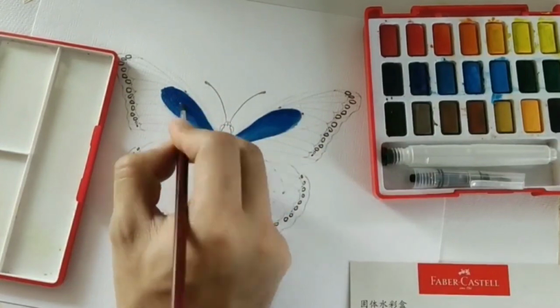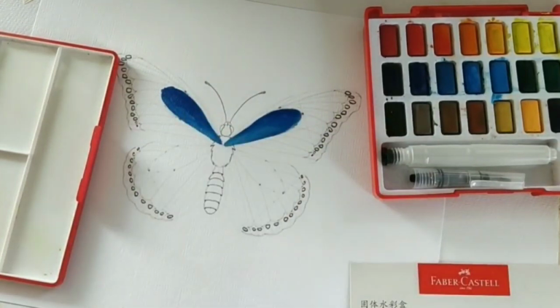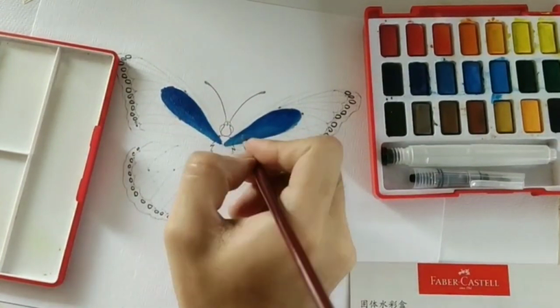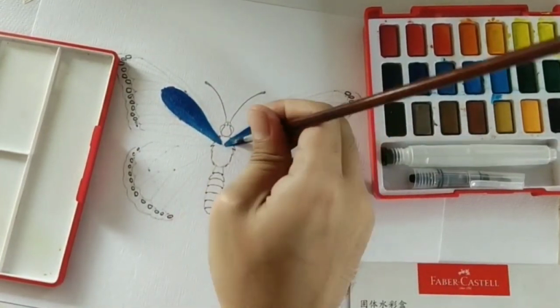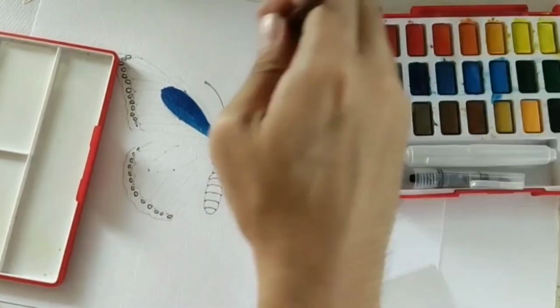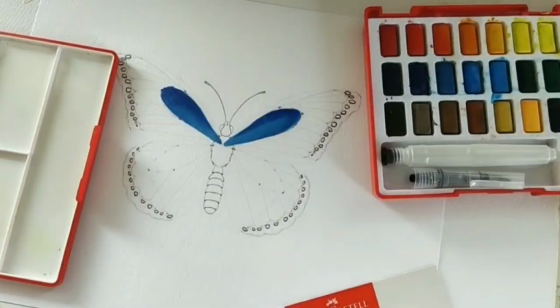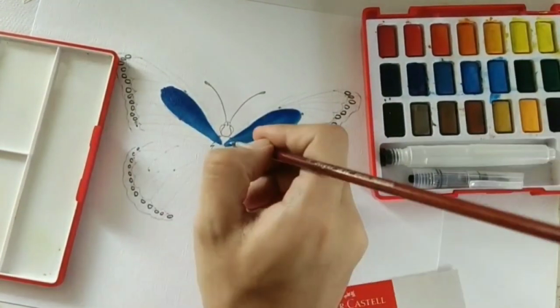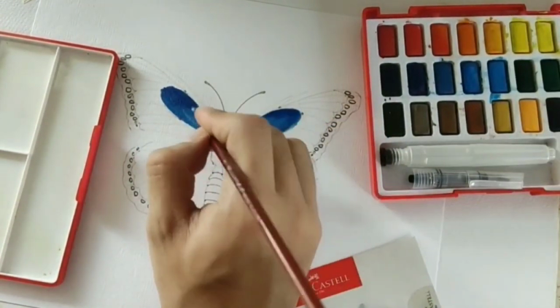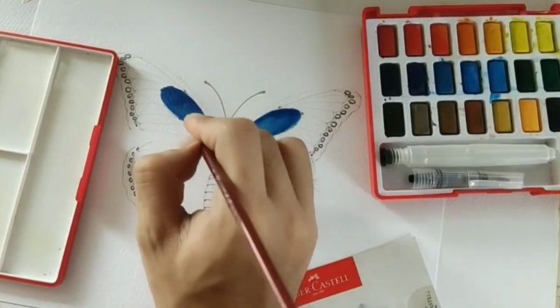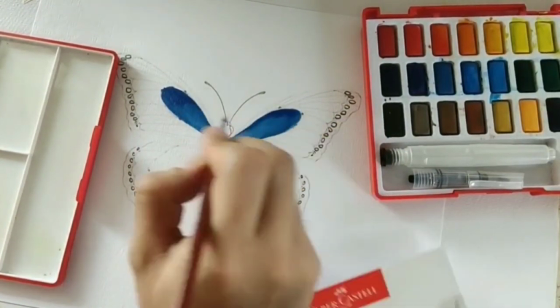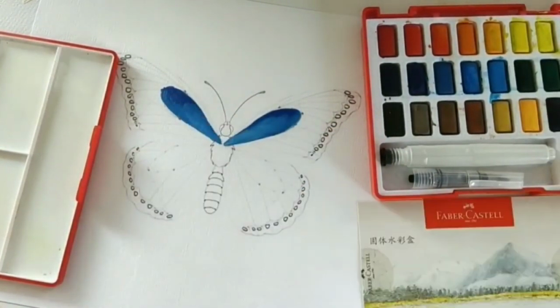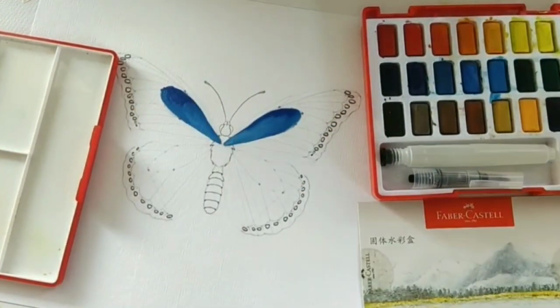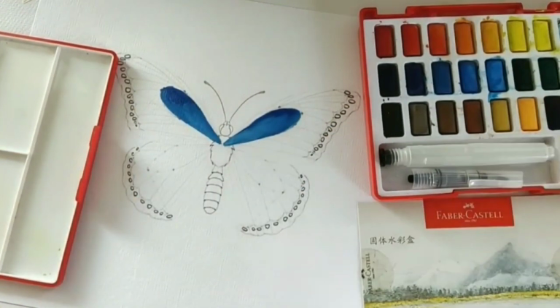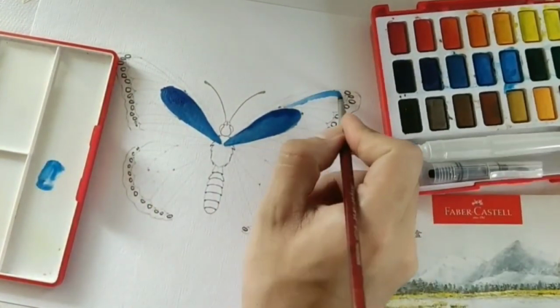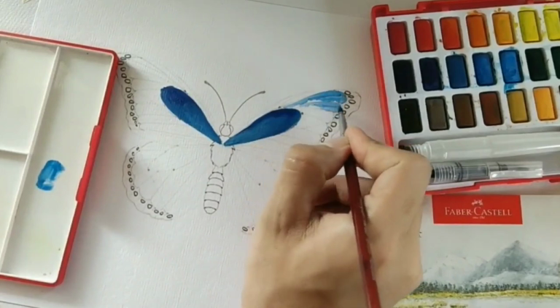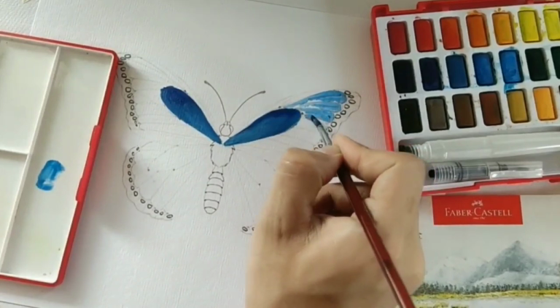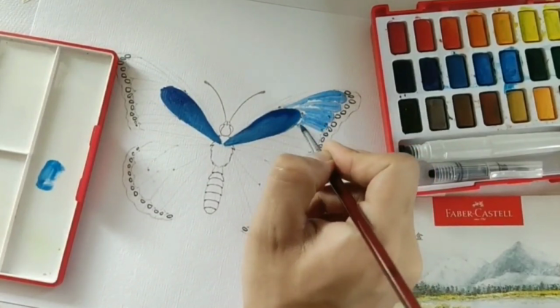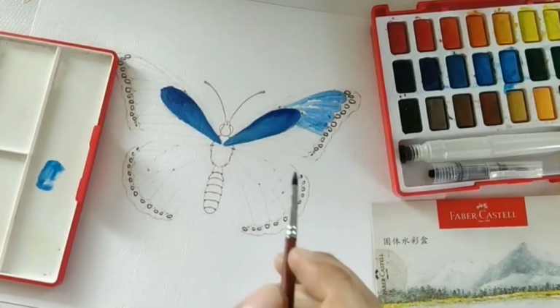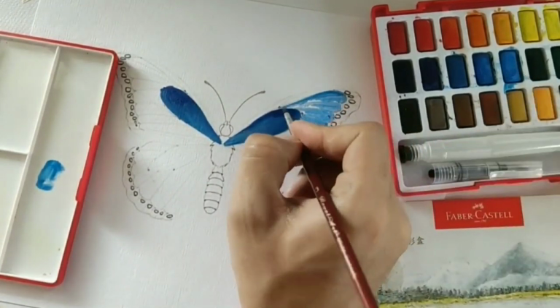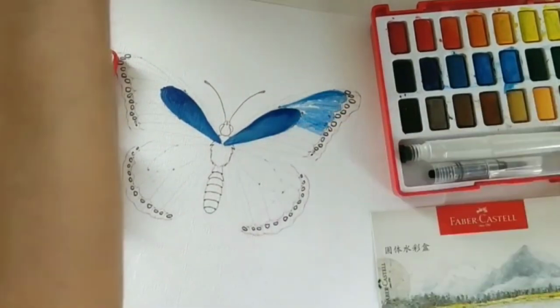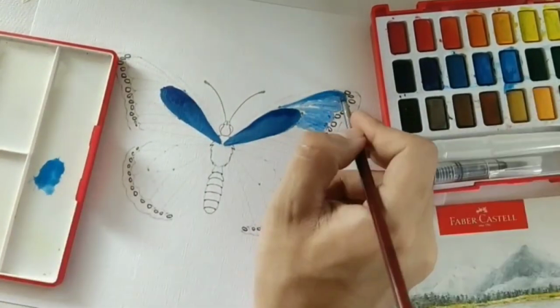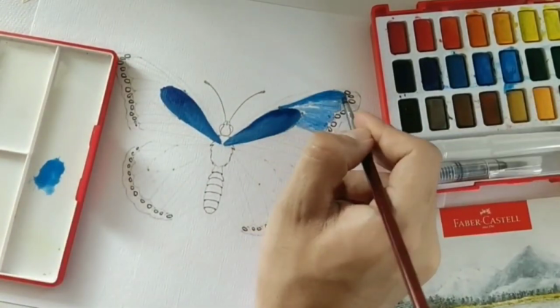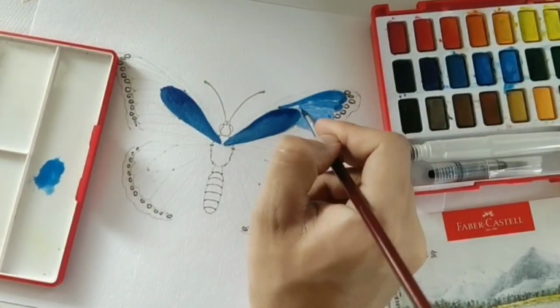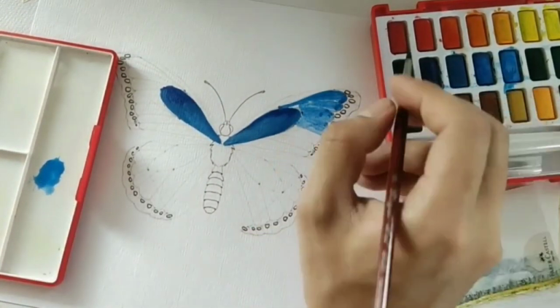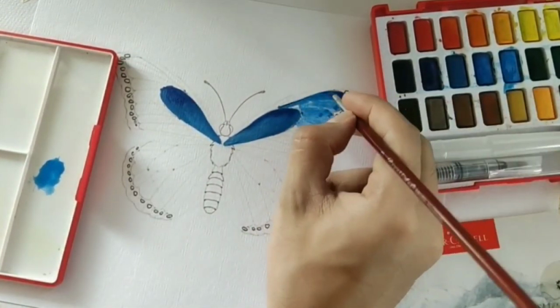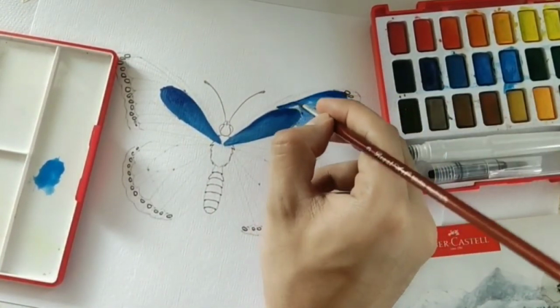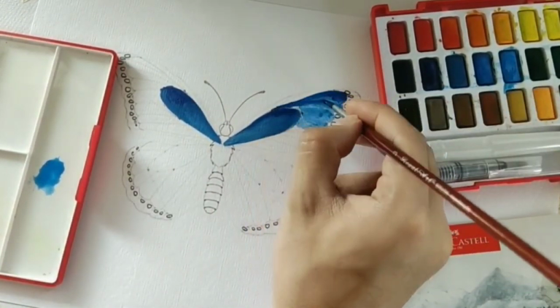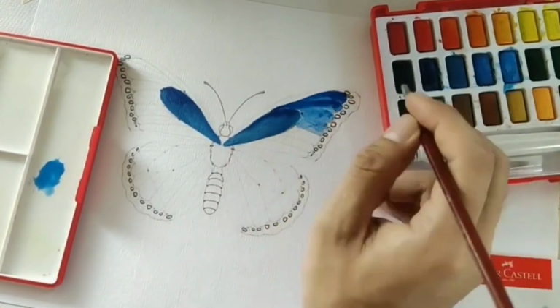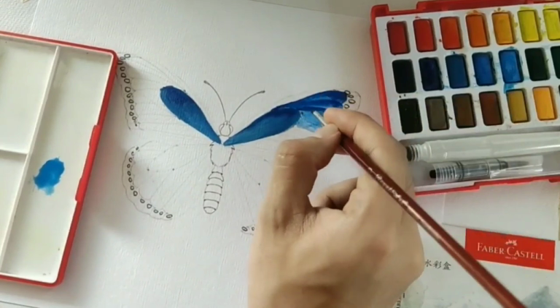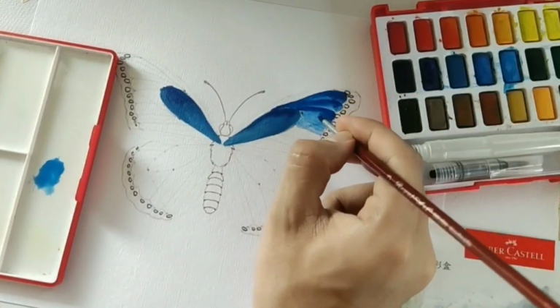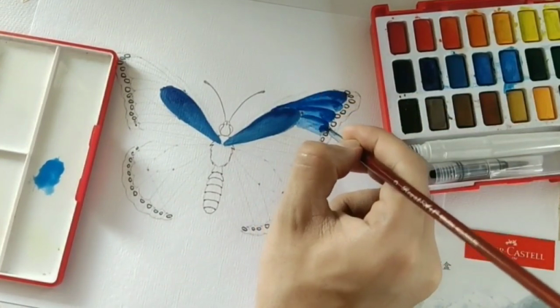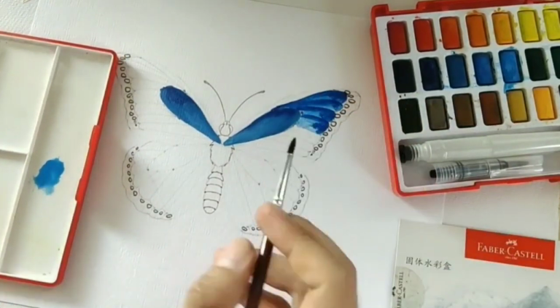Before anything else, this is not a sponsored video. I'm not a professional artist, I'm not an expert. This review is based on my humble opinions and my own personal experience.